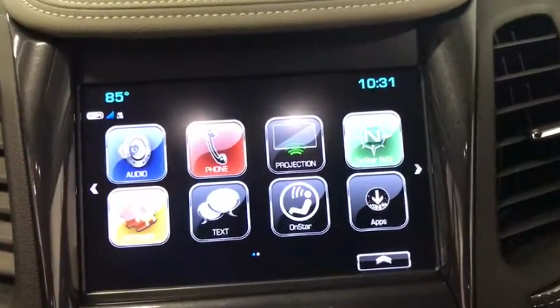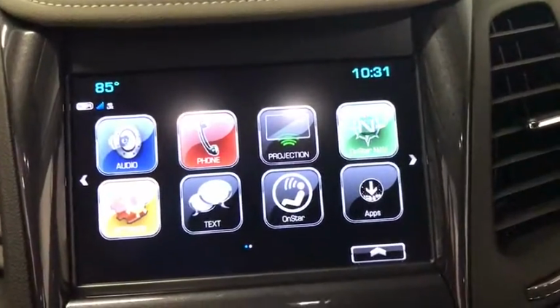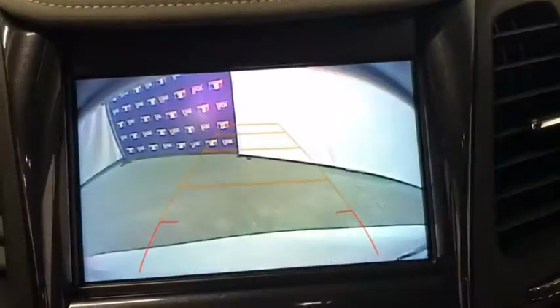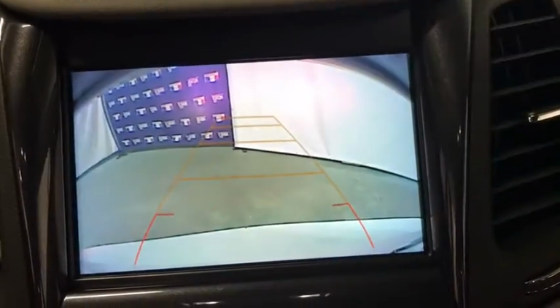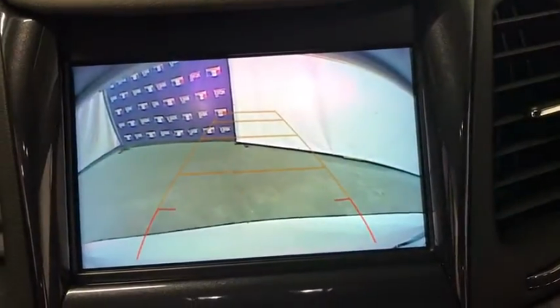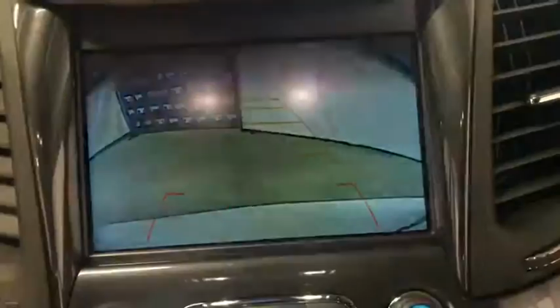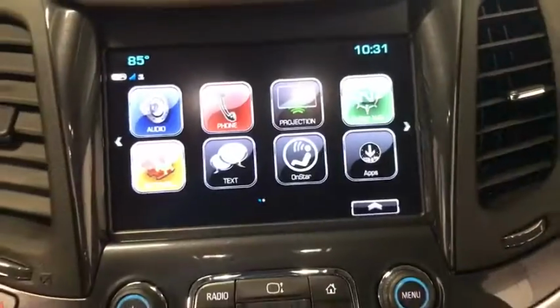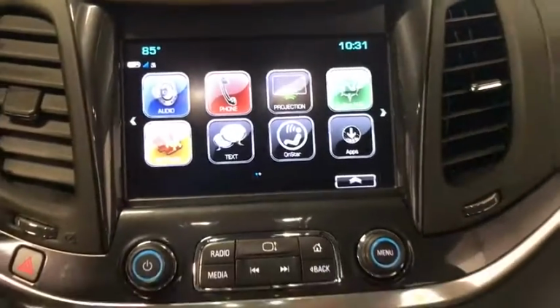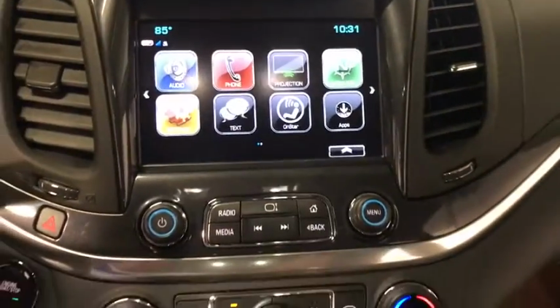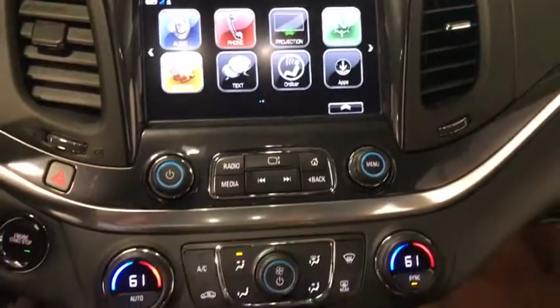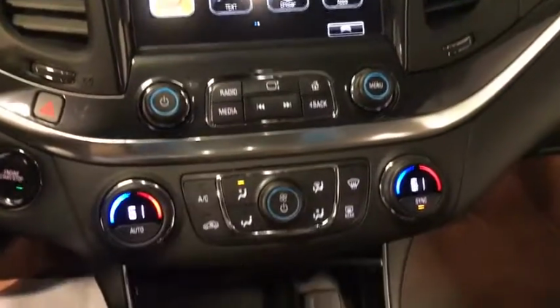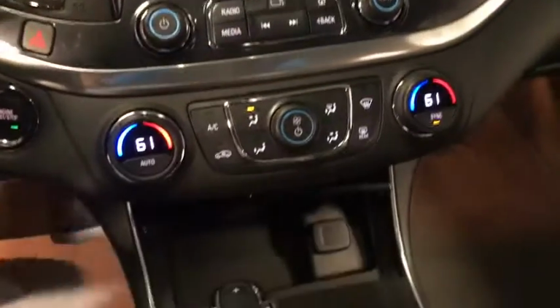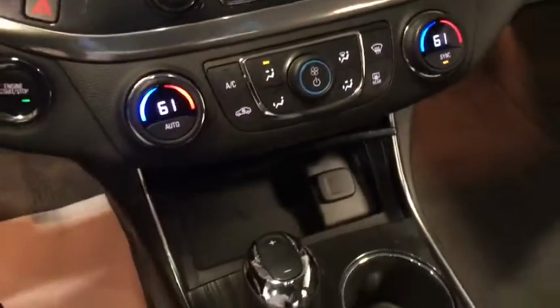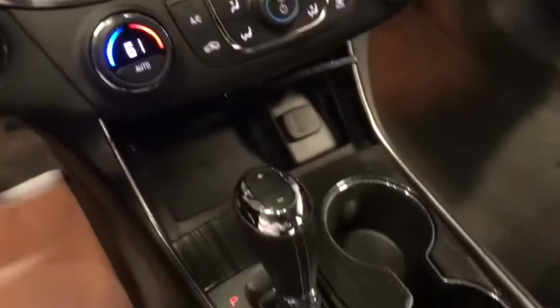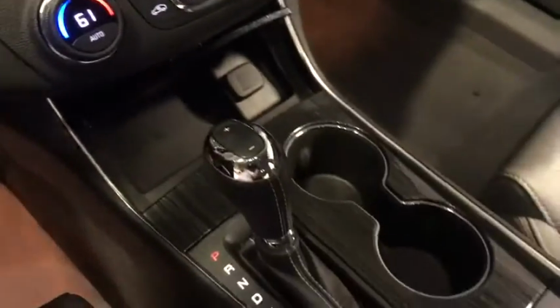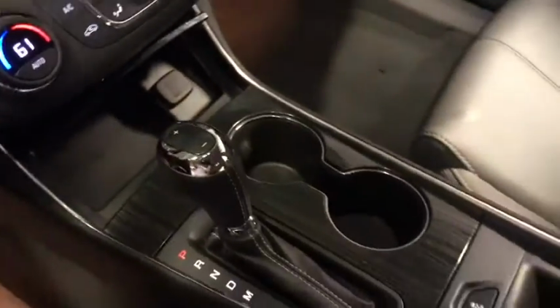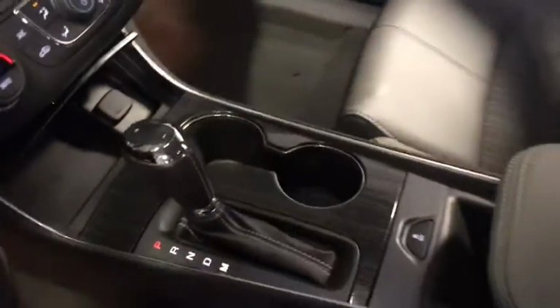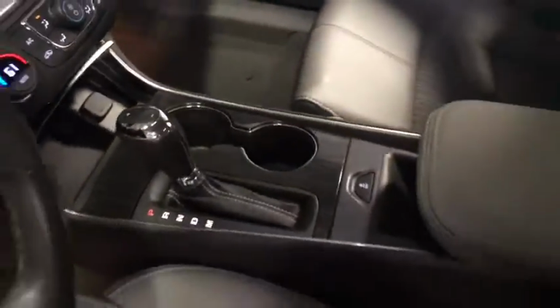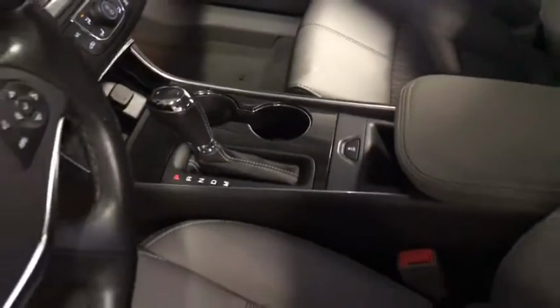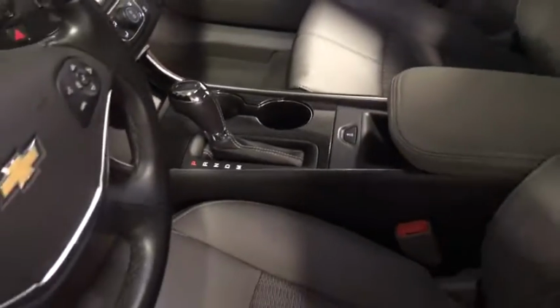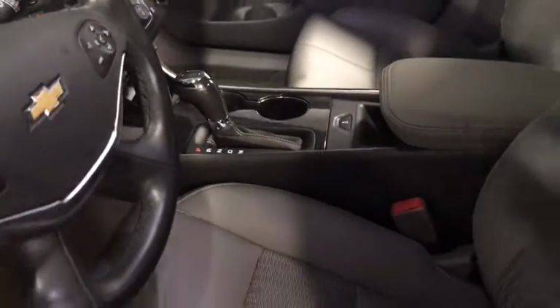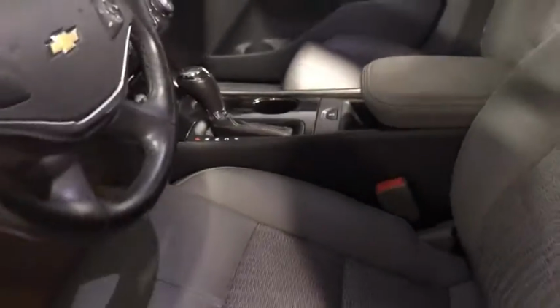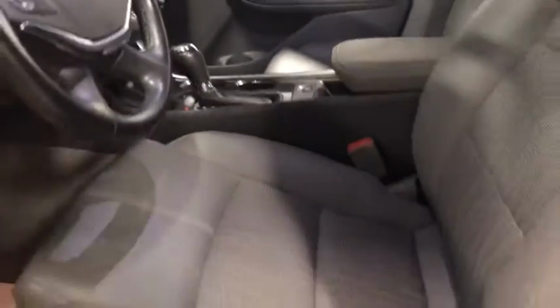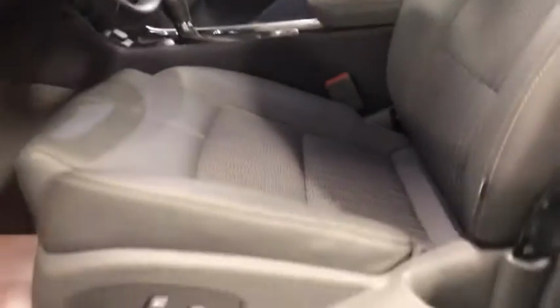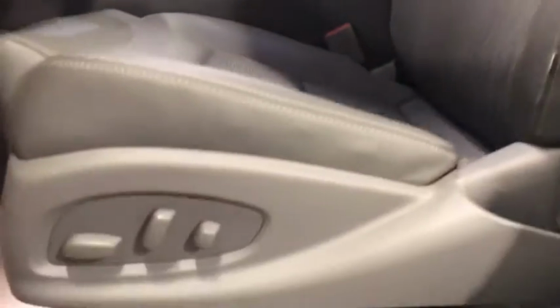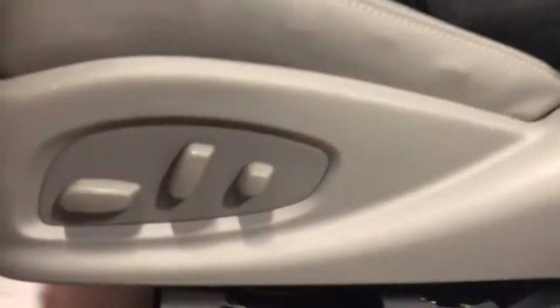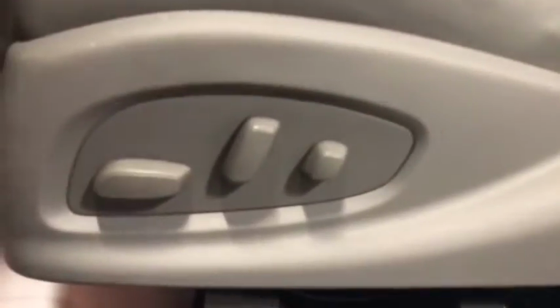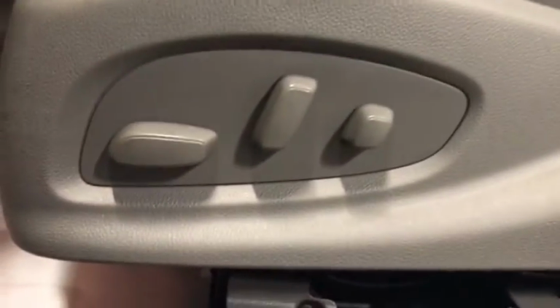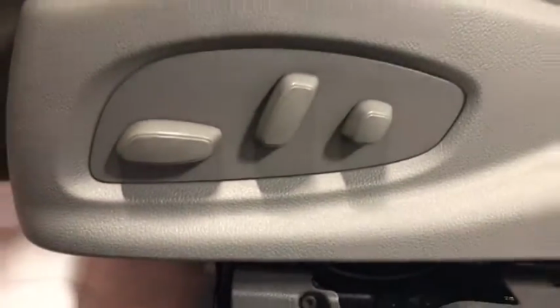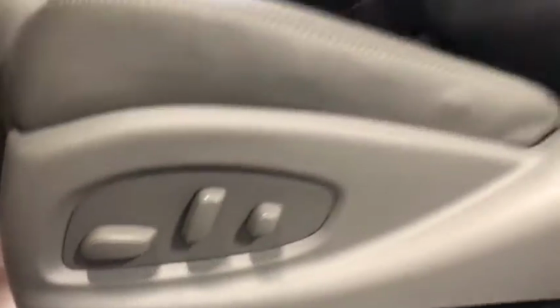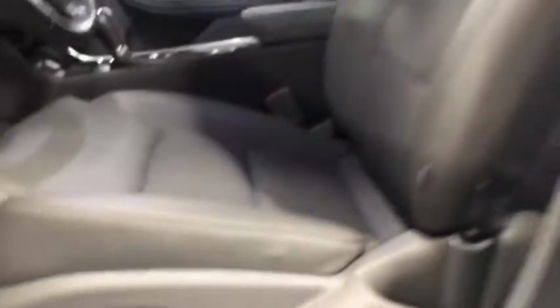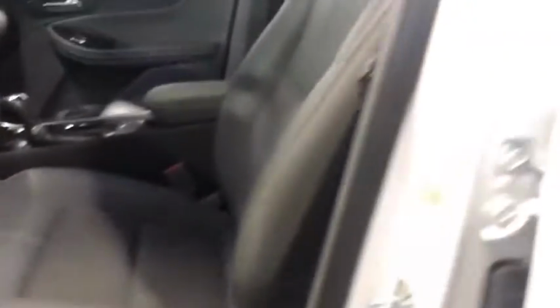Rear window defroster, remote keyless entry, brake assist, panic alarm, overhead console, tachometer, power driver's seat, front bucket seats, front reading lamps.